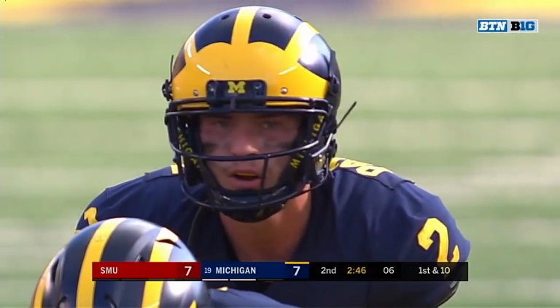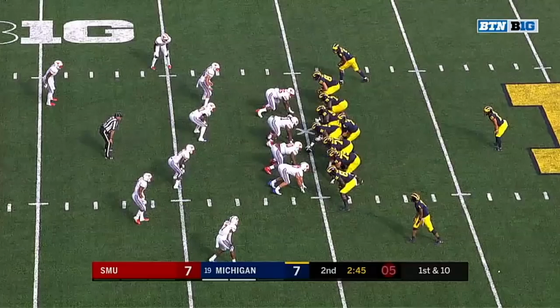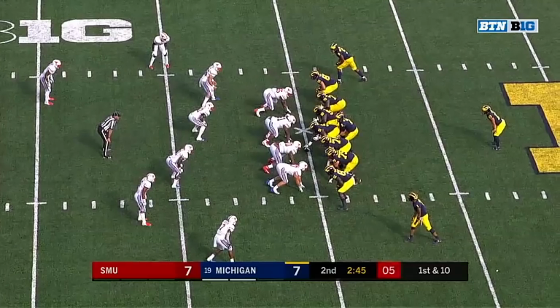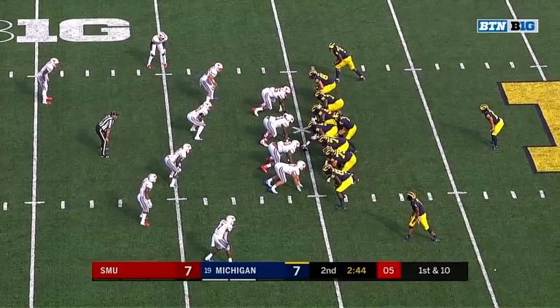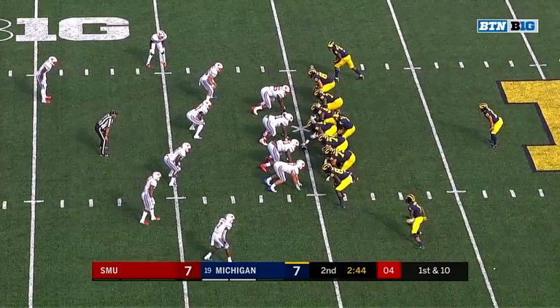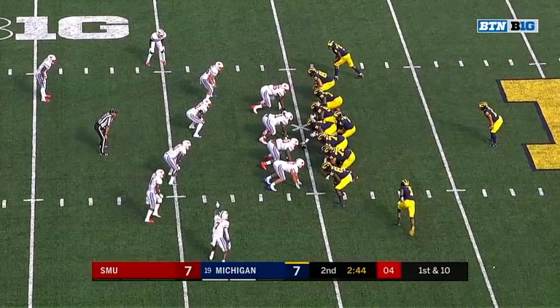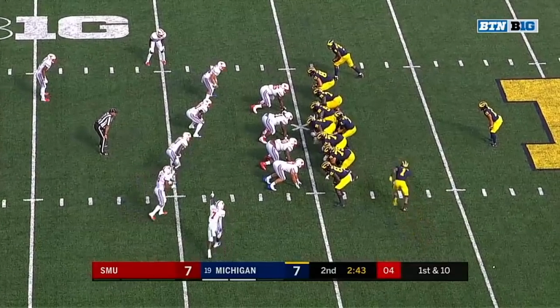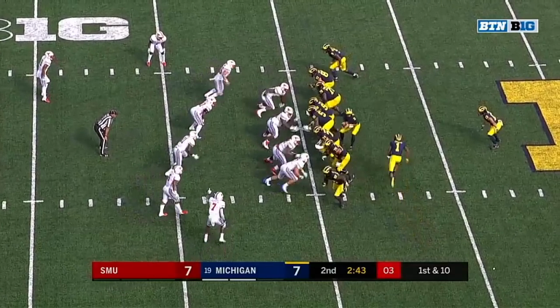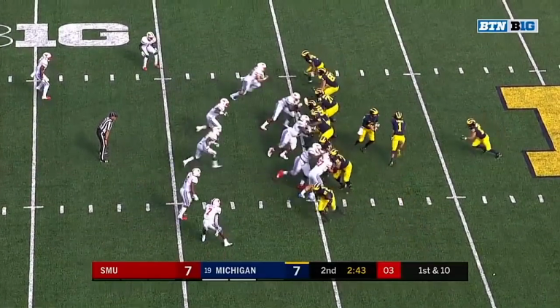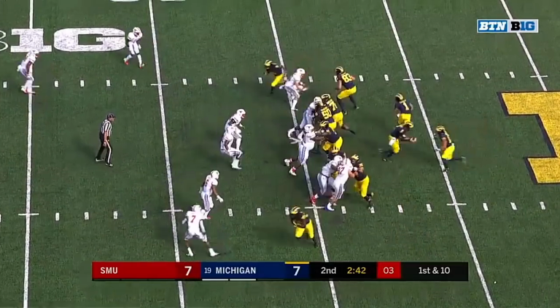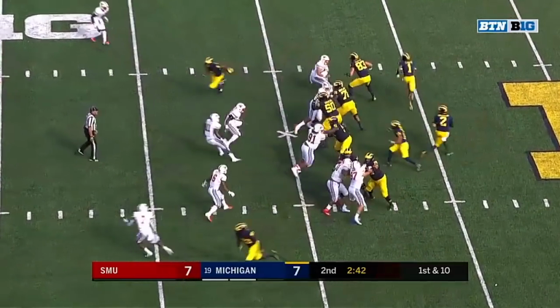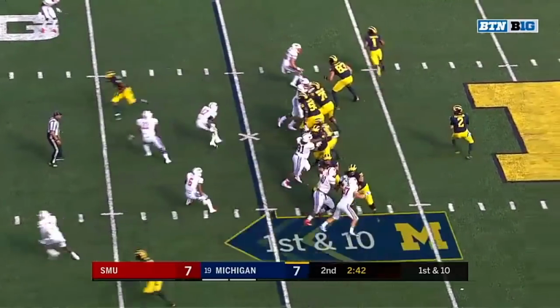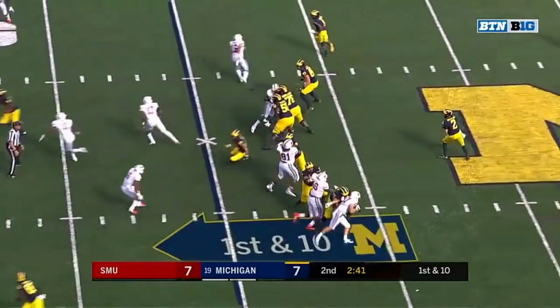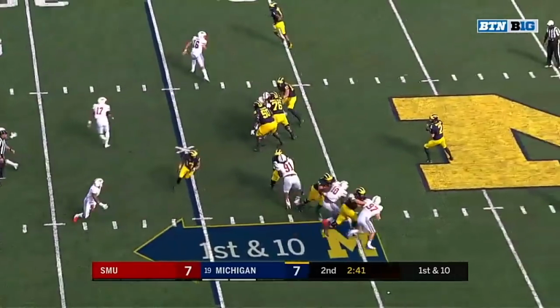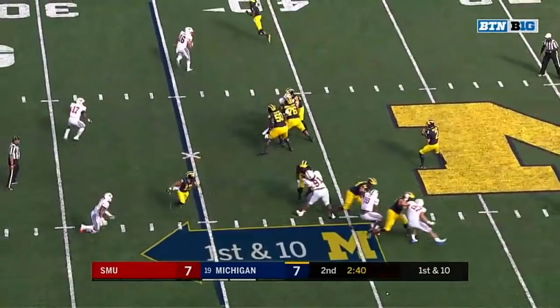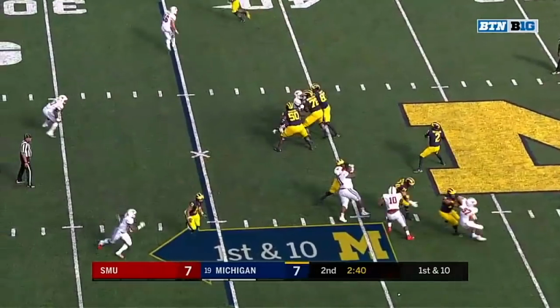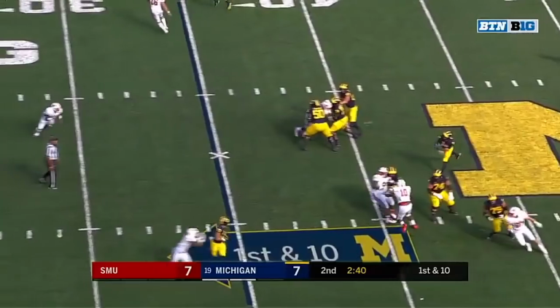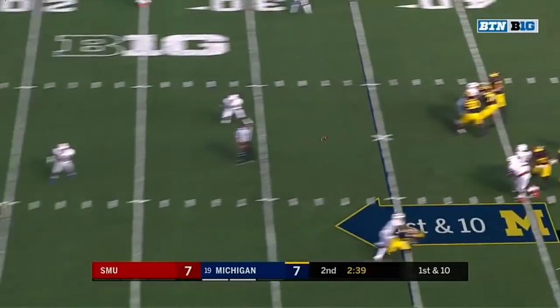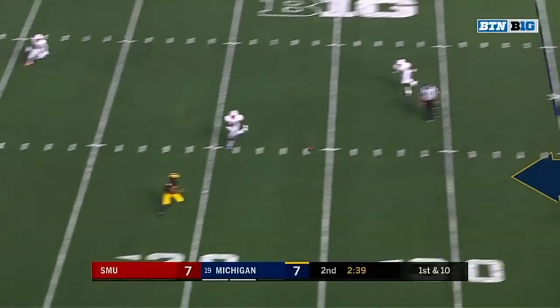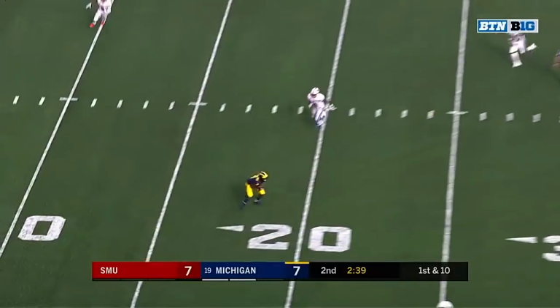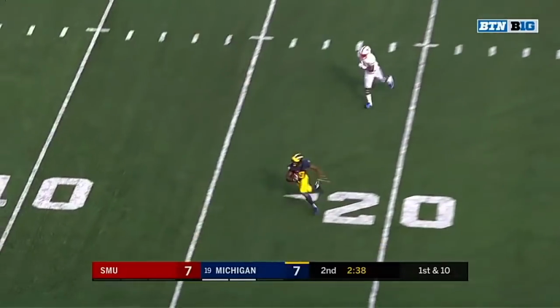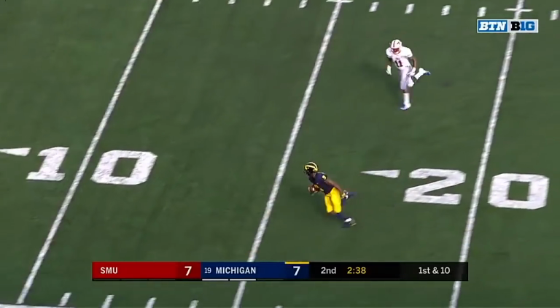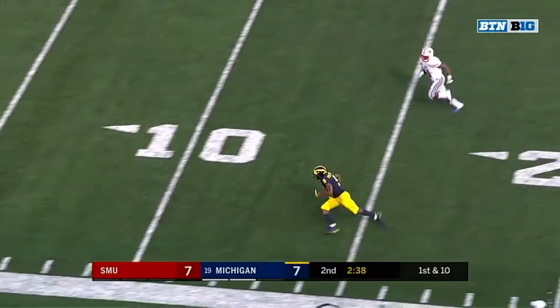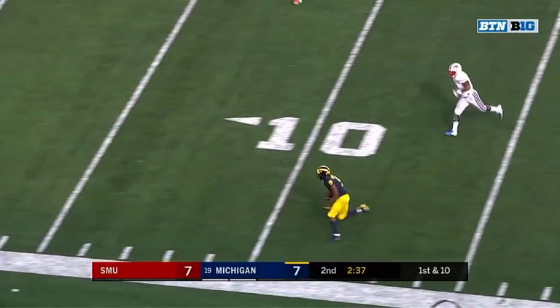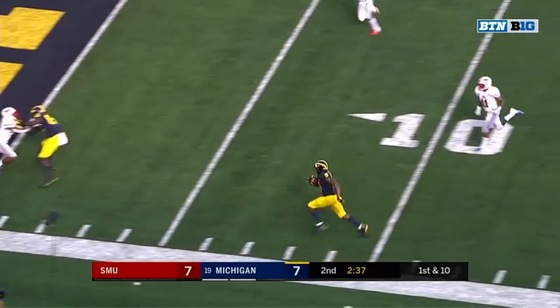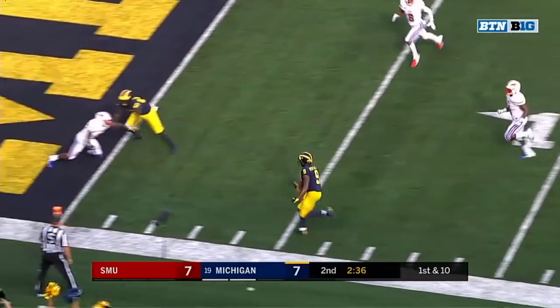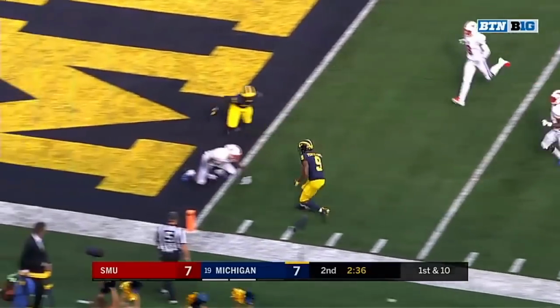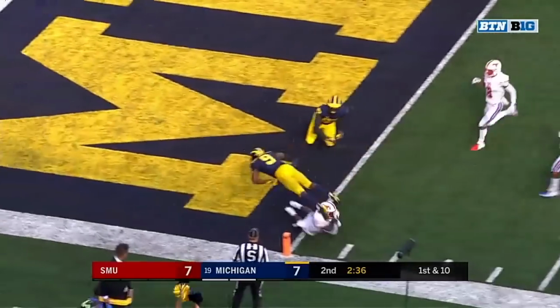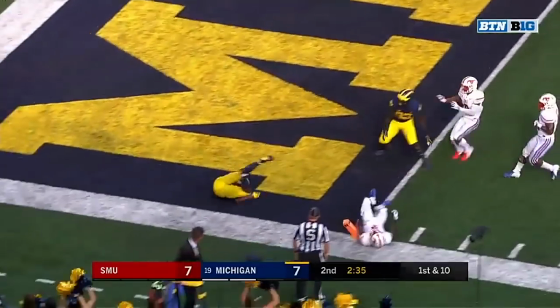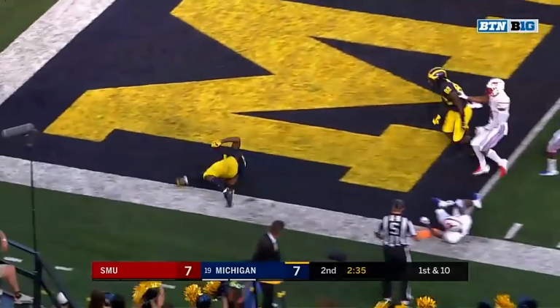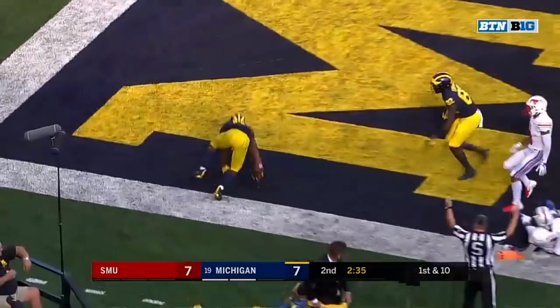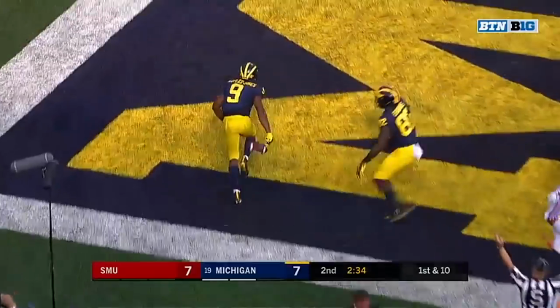For Michigan on offense — they fake it to Thomas, good protection. Patterson over the middle, he's got Peoples-Jones! And Peoples-Jones dives for six!